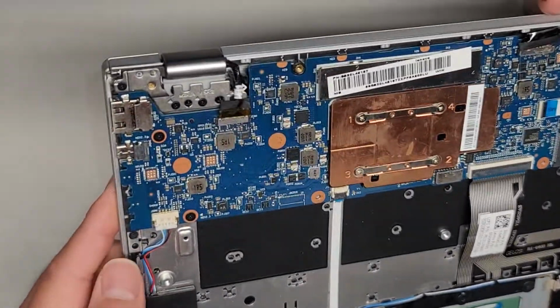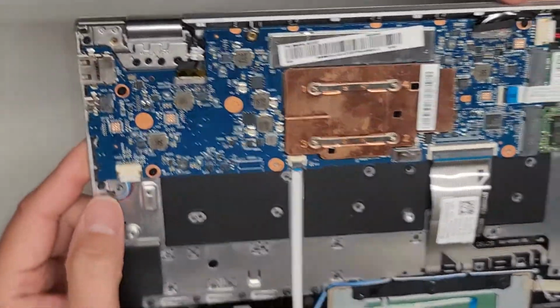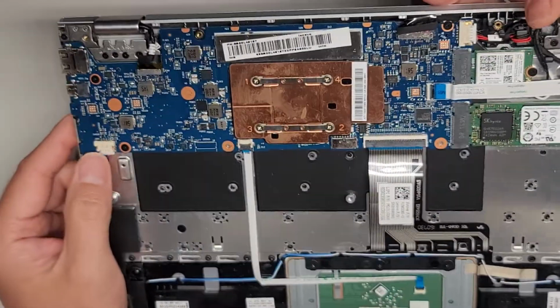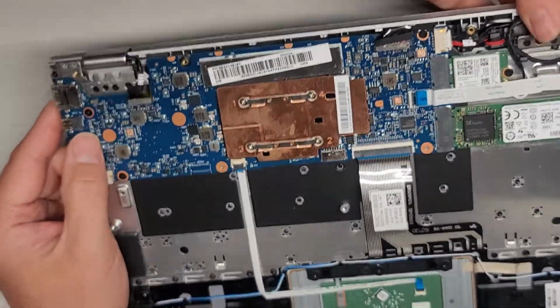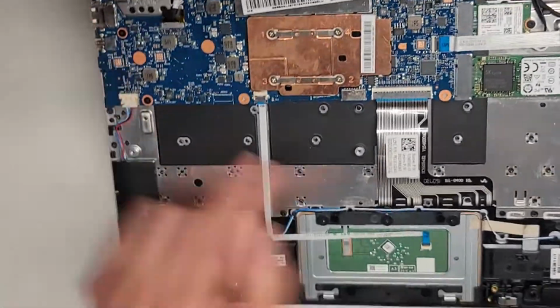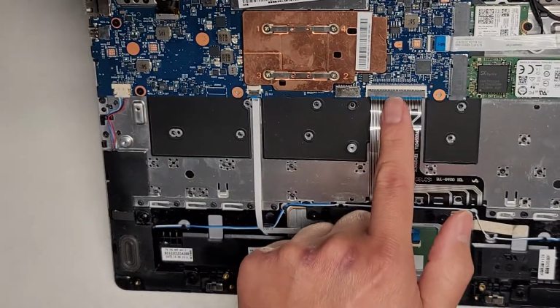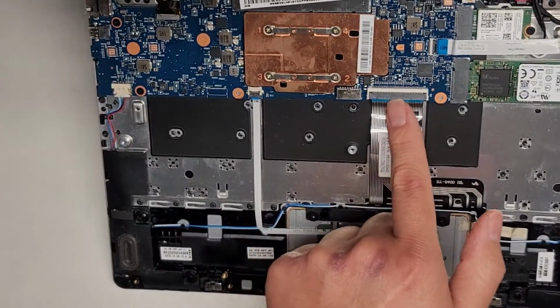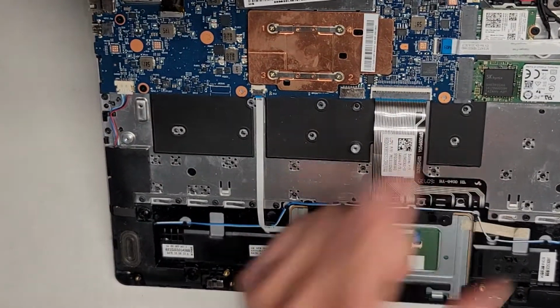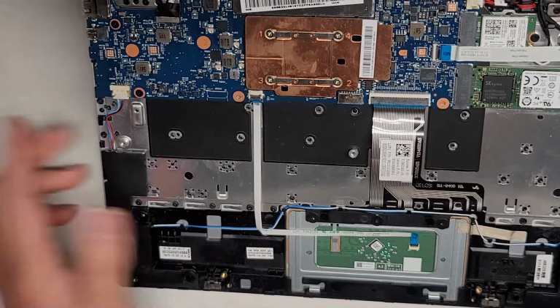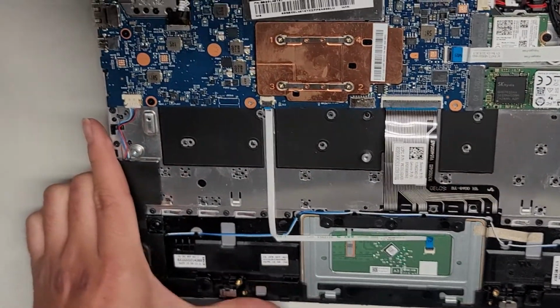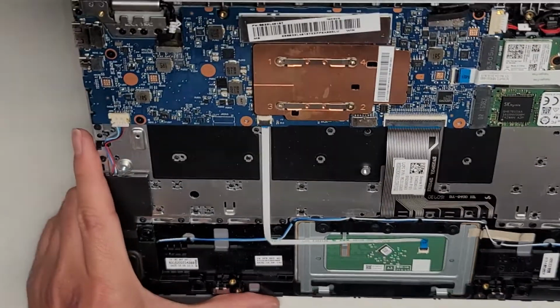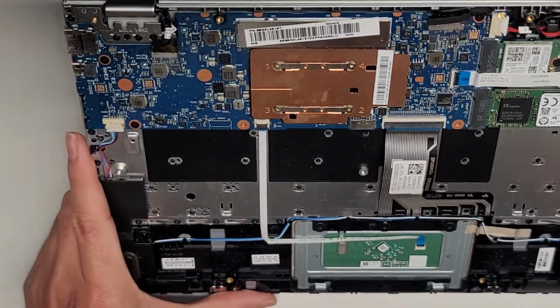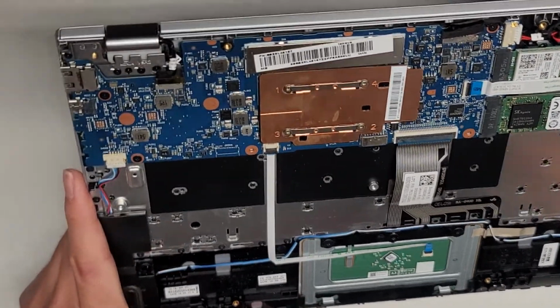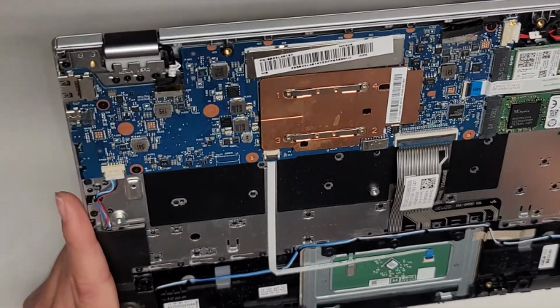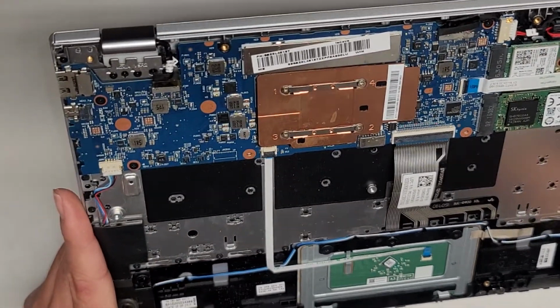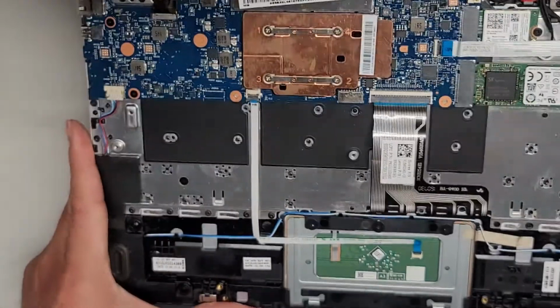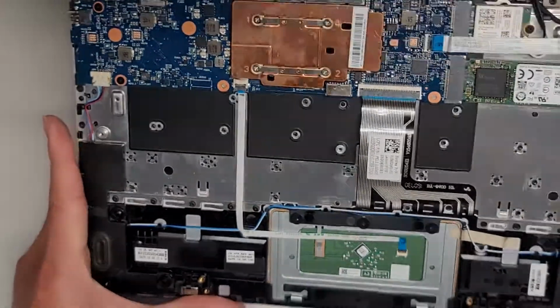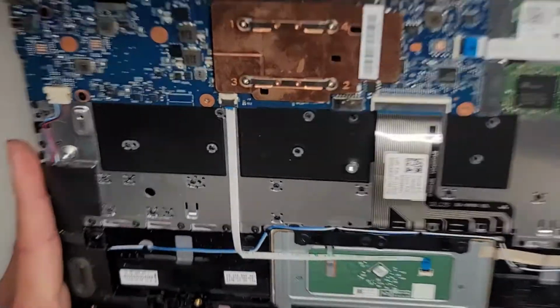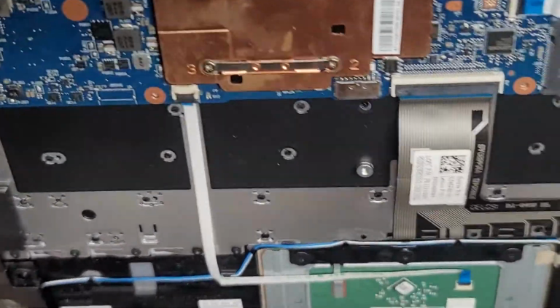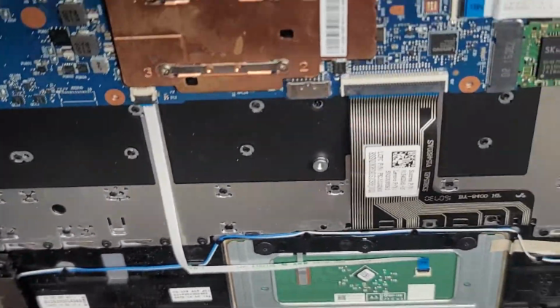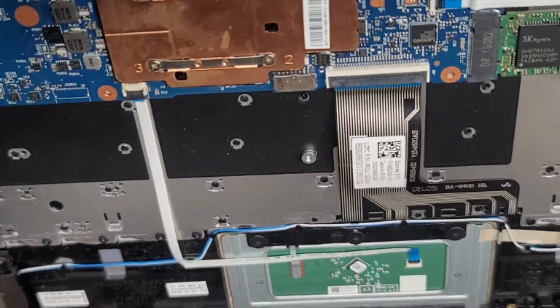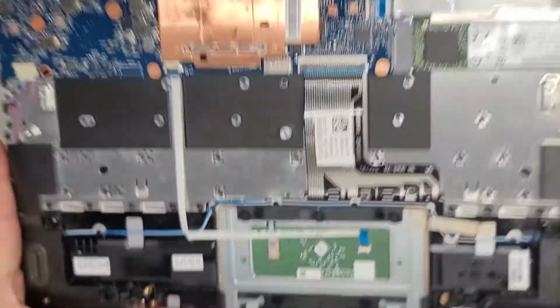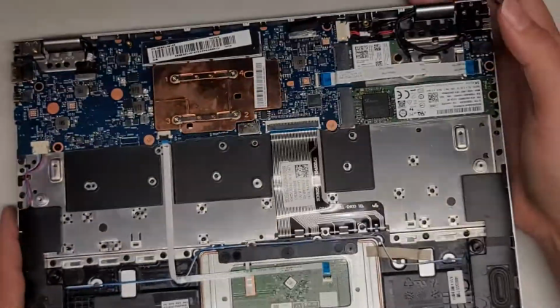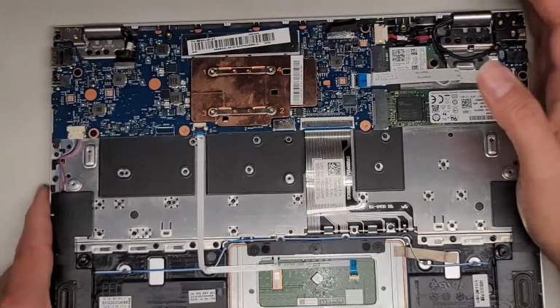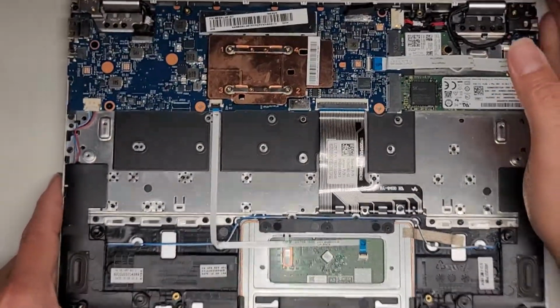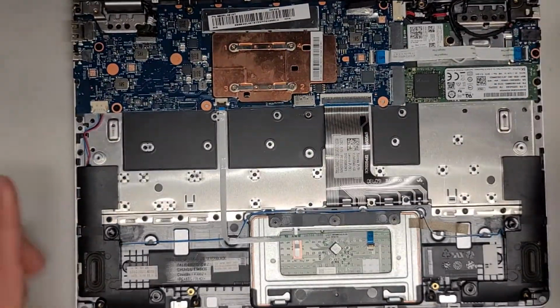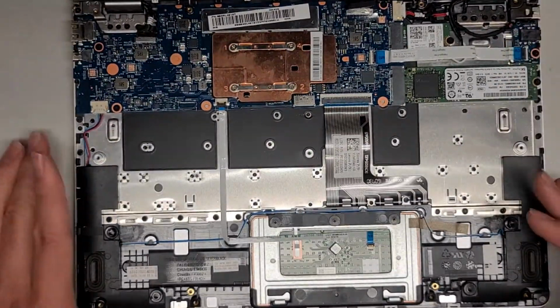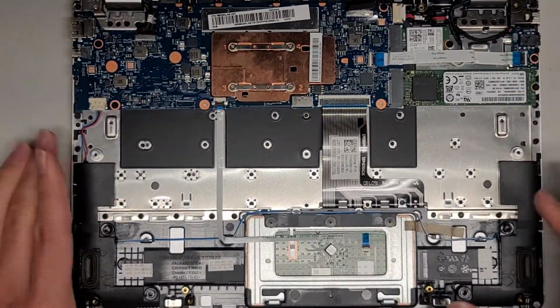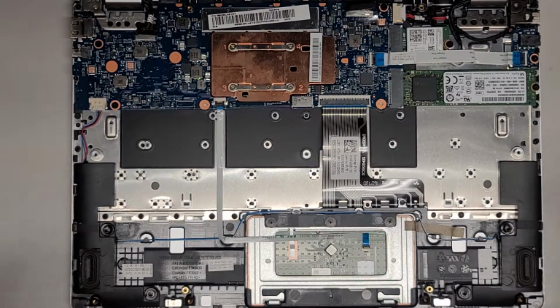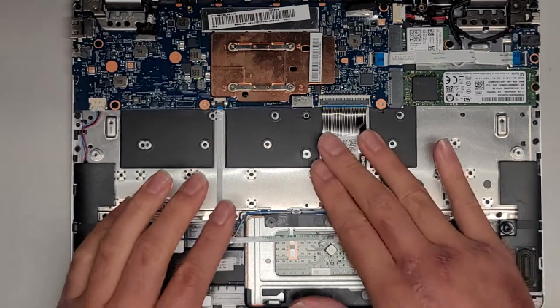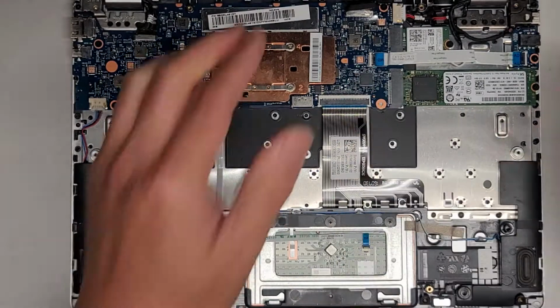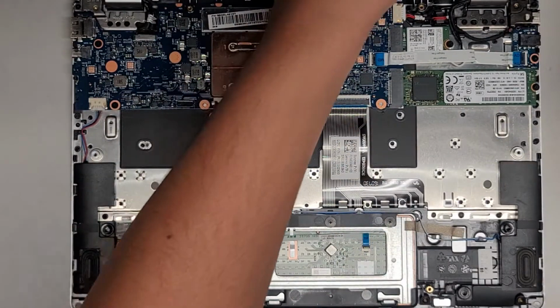There's not much else — keyboard connector, if I didn't mention that already. There's not really much to do in here, so I'm going to put the battery back in and hope that fixed the boot issue. The screen was just staying black.